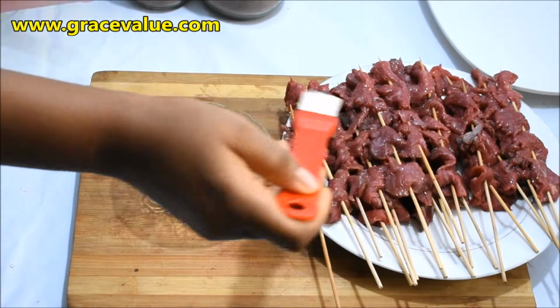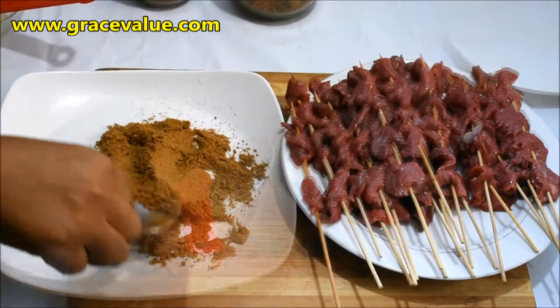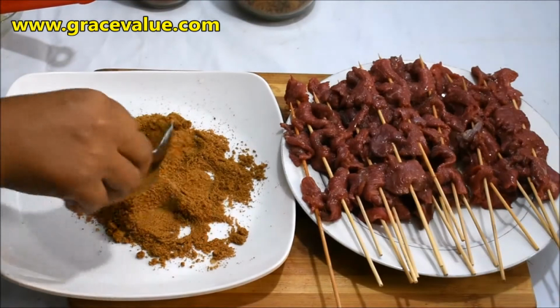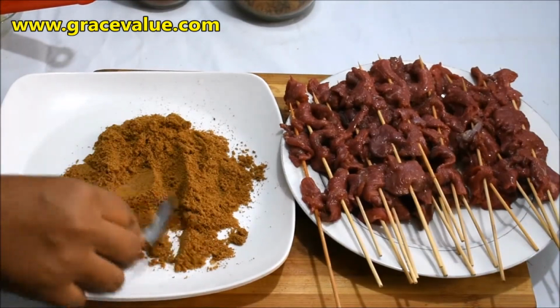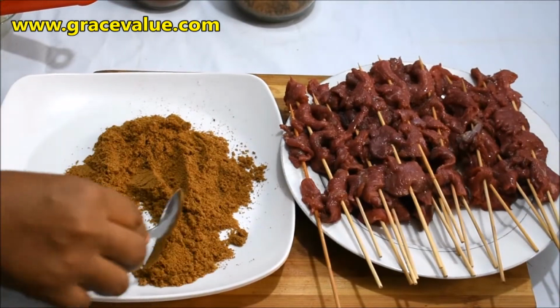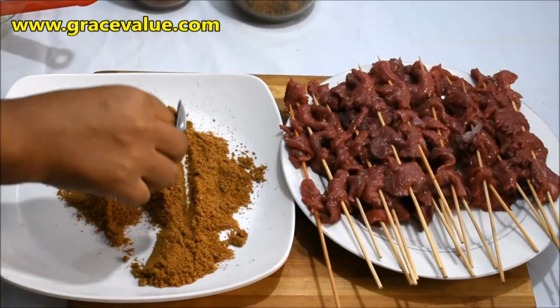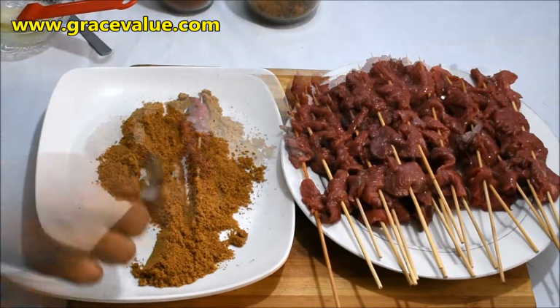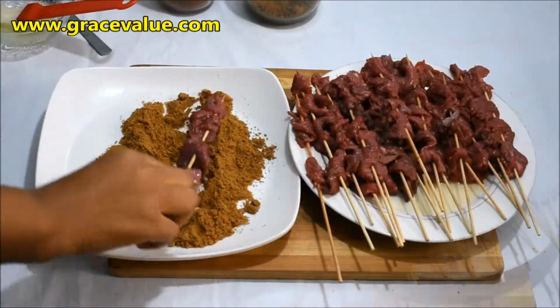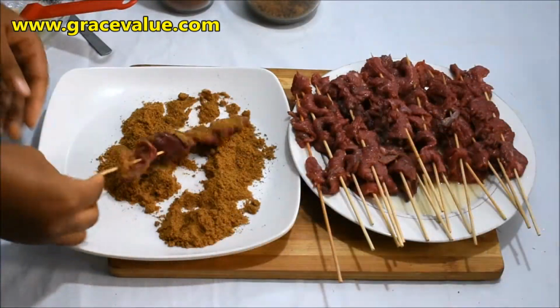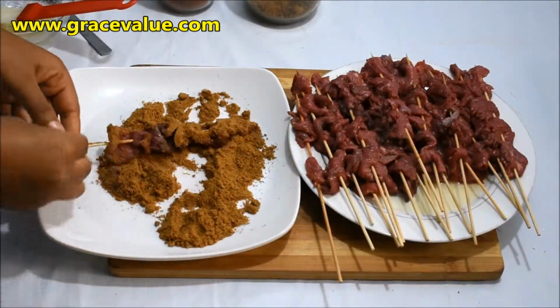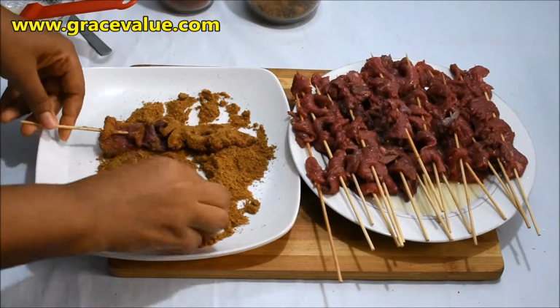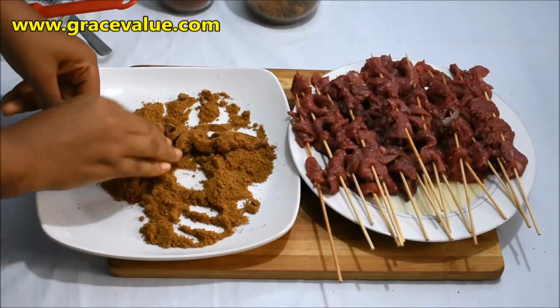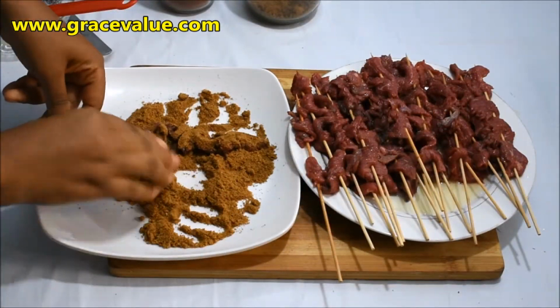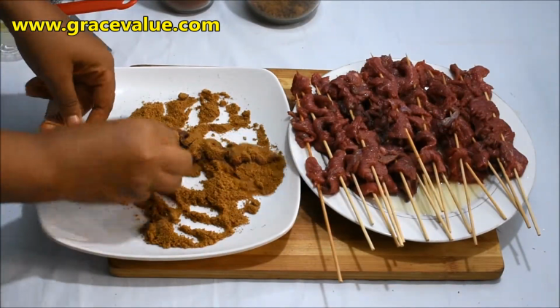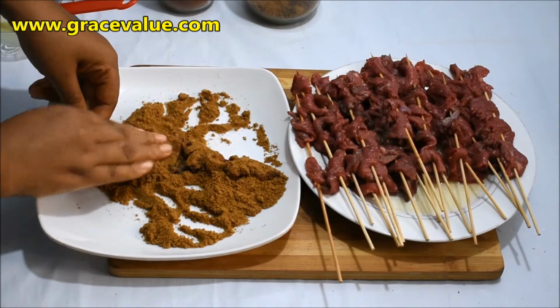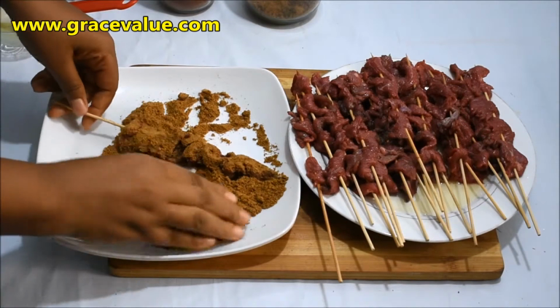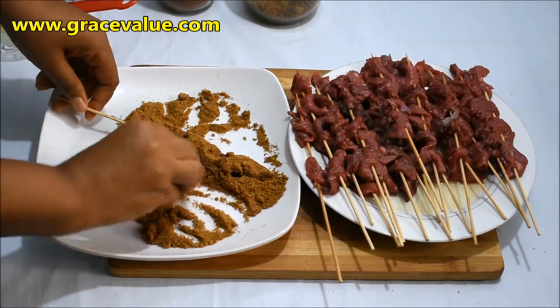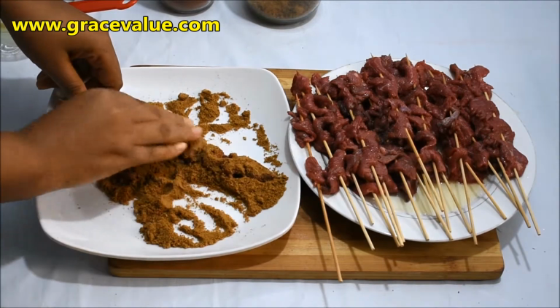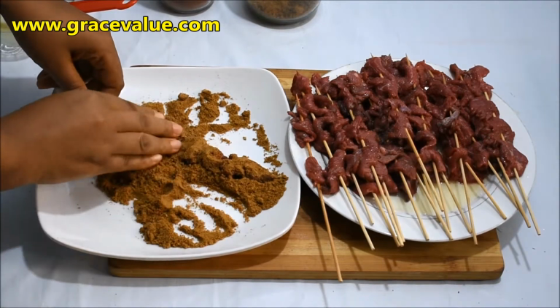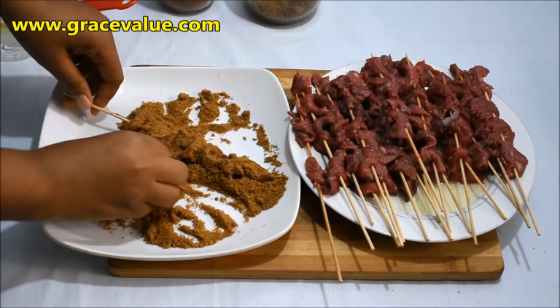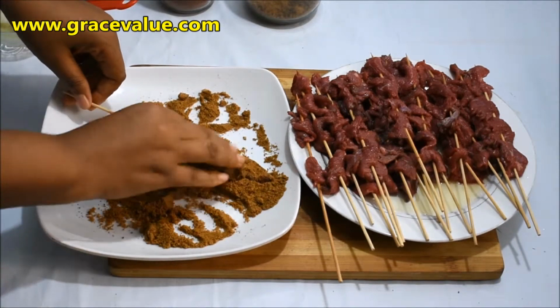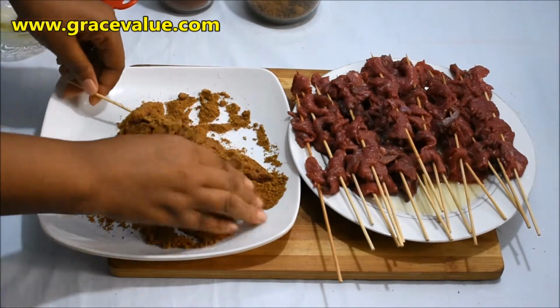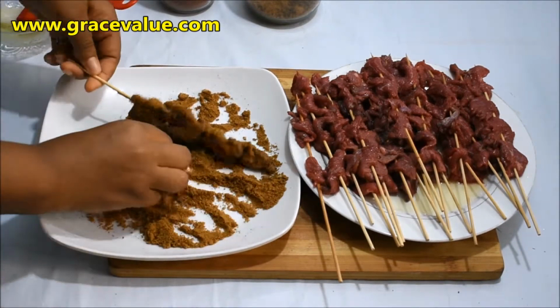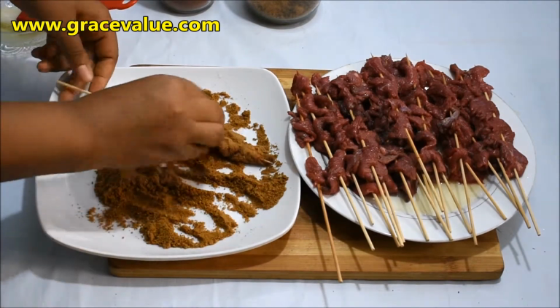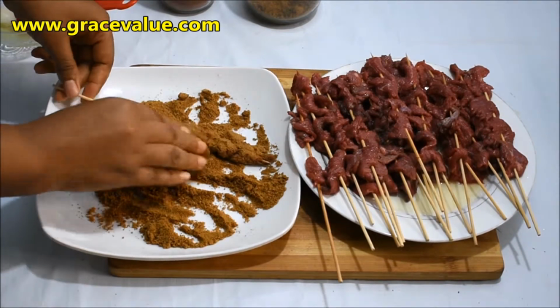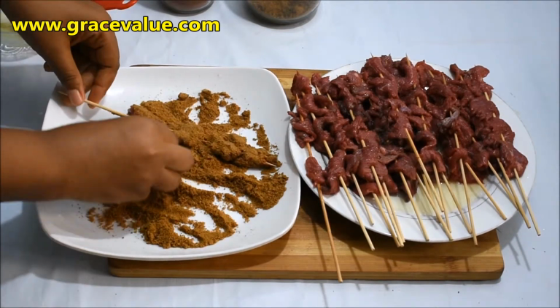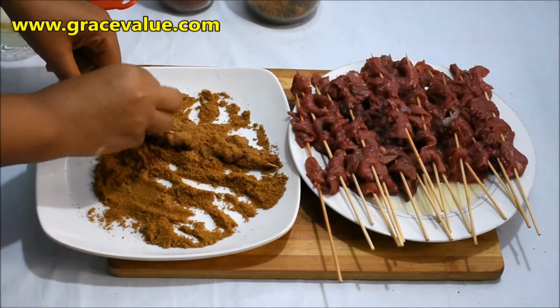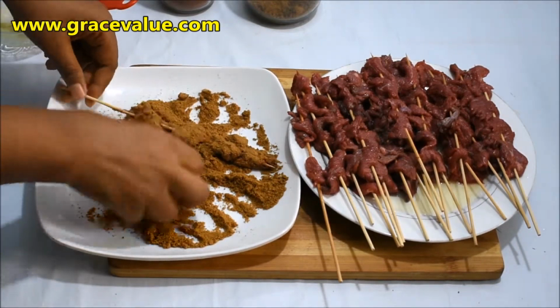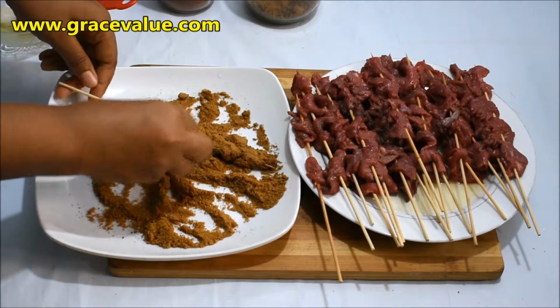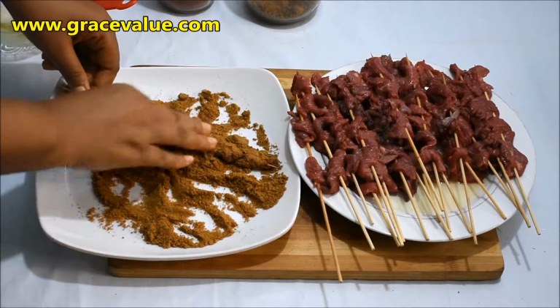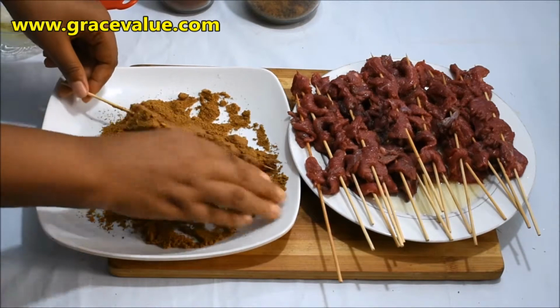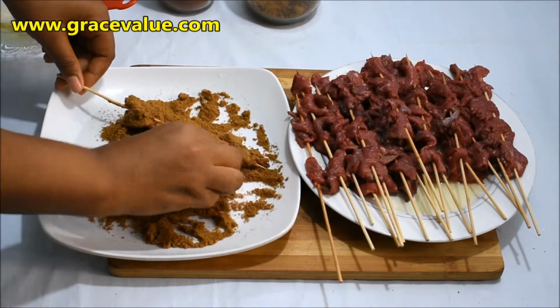I will pour my suya spice on a flat plate. I will take the meat one after the other and rub in the suya spice, making sure that everywhere is well coated.